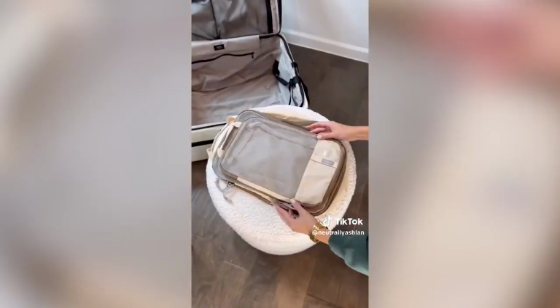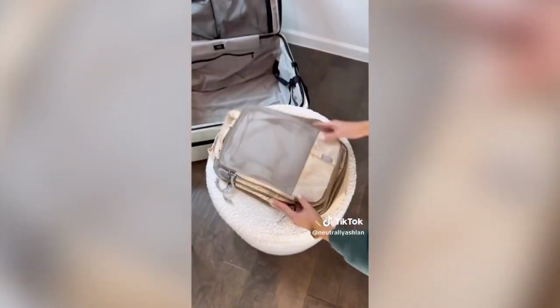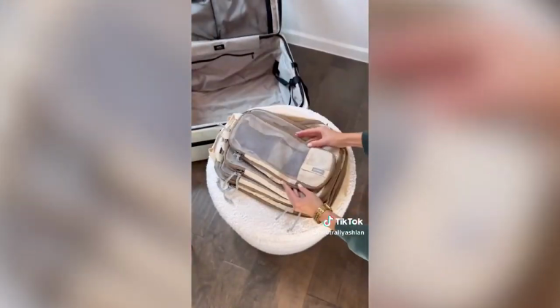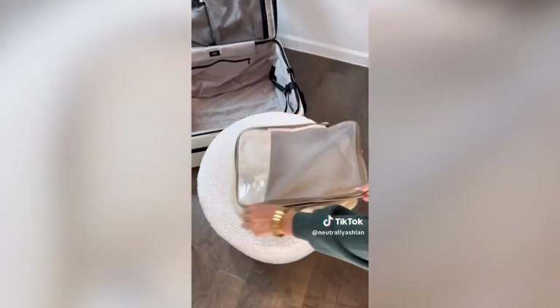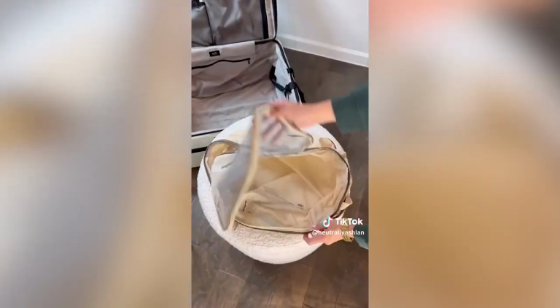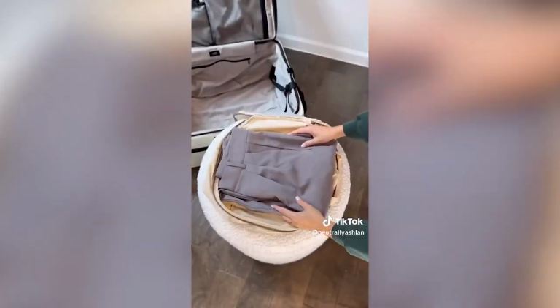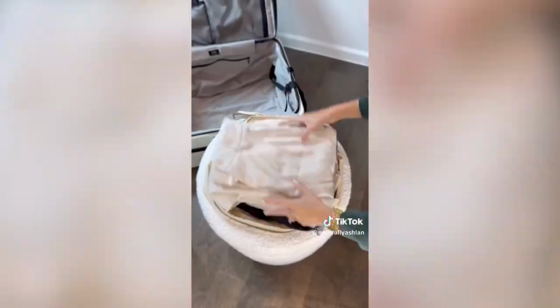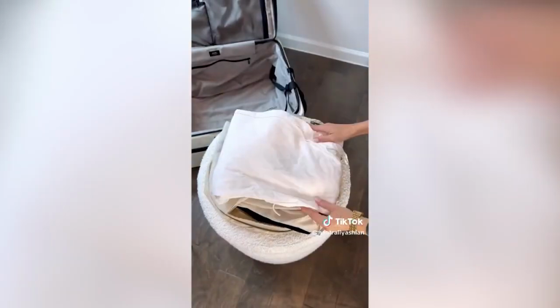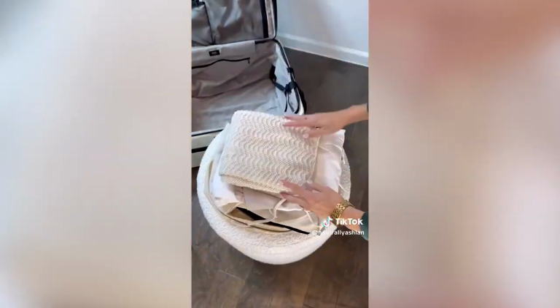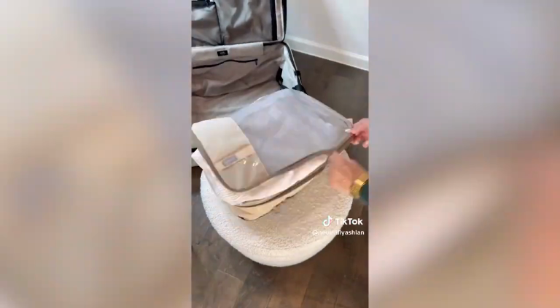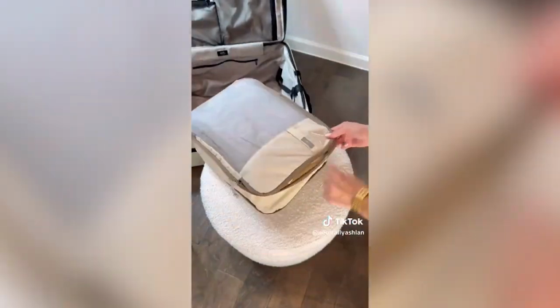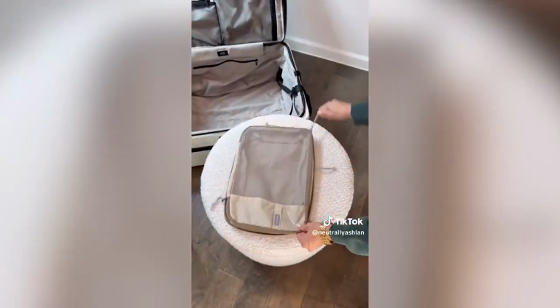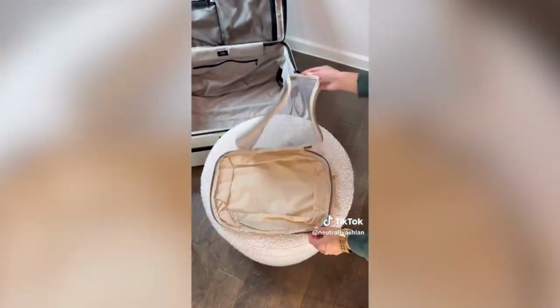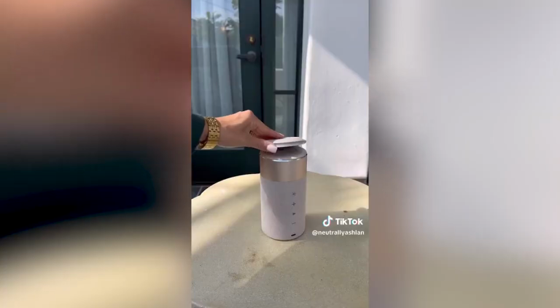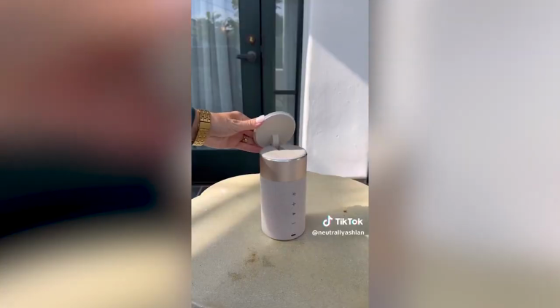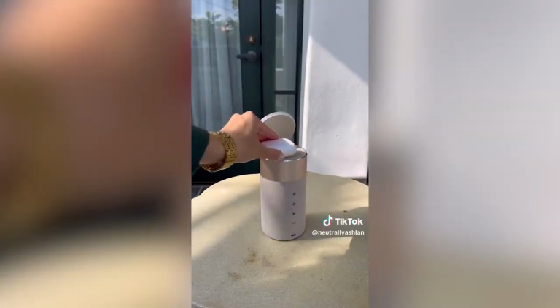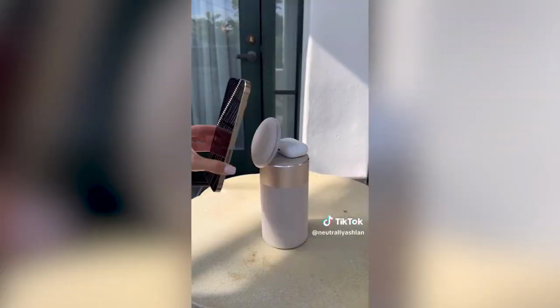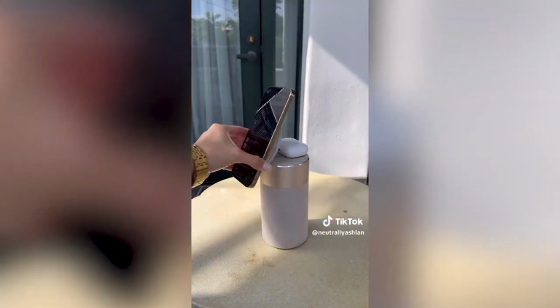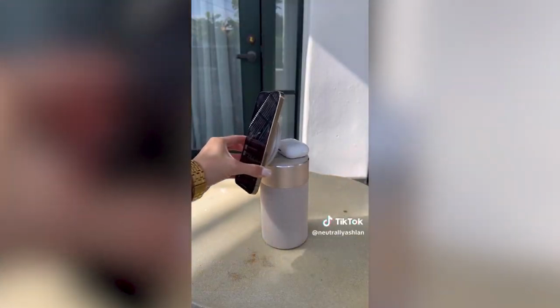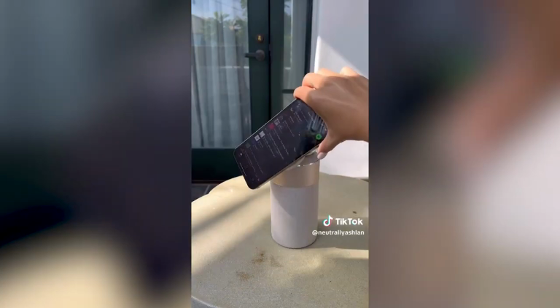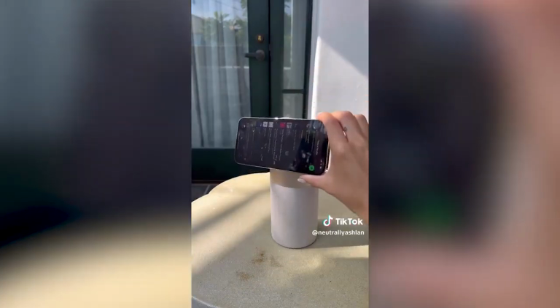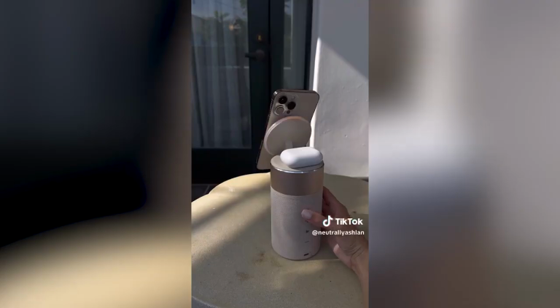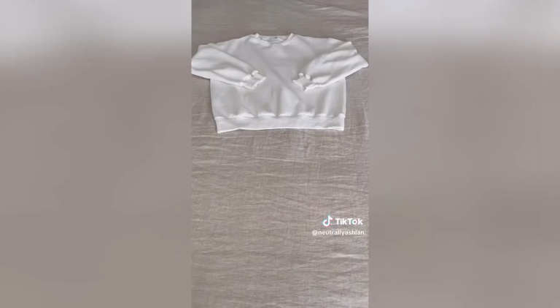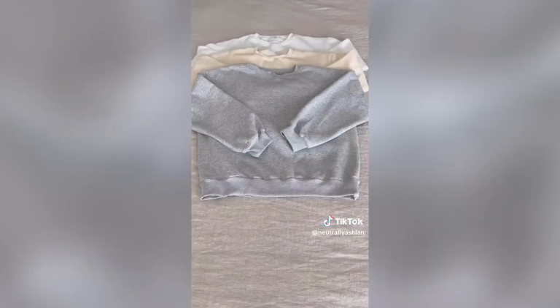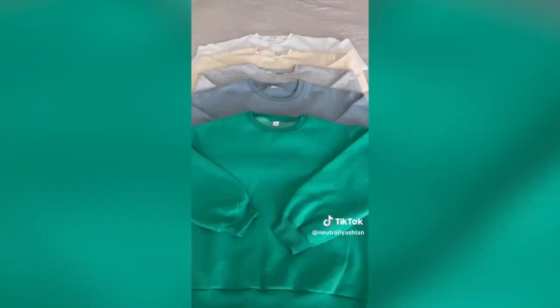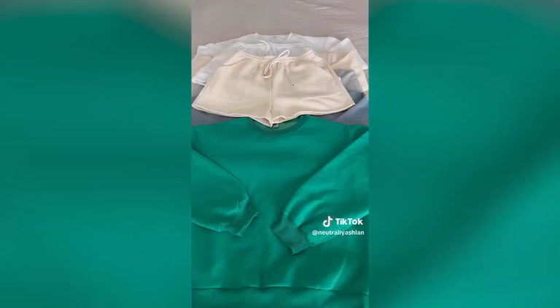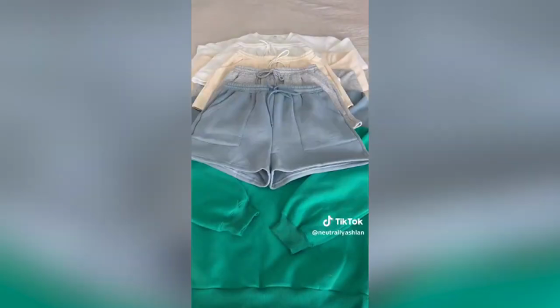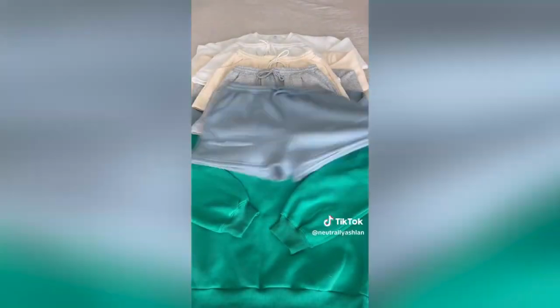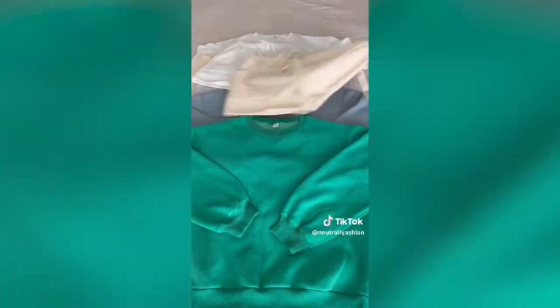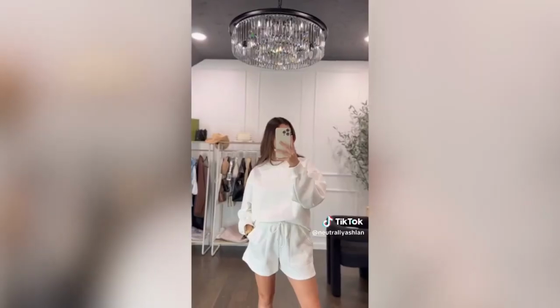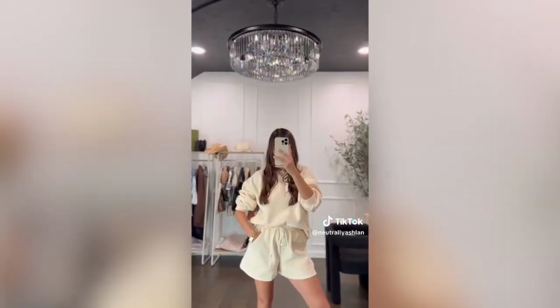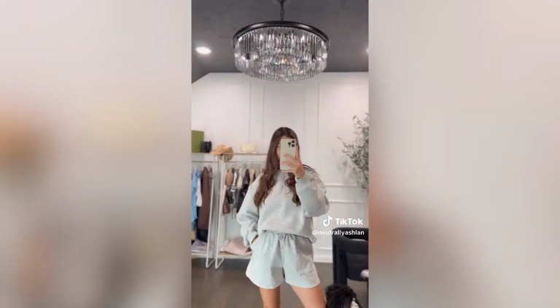These compression packing cubes have been keeping me organized on my two-week trip. You can use them at full size or compress them down to save room in your suitcase. This two-in-one portable Bluetooth speaker has a magnetic charger for iPhones and AirPods. Lastly are these comfy matching sets — they come in so many colors and are the perfect set for fall transition.